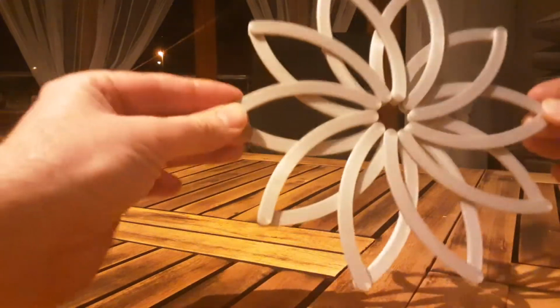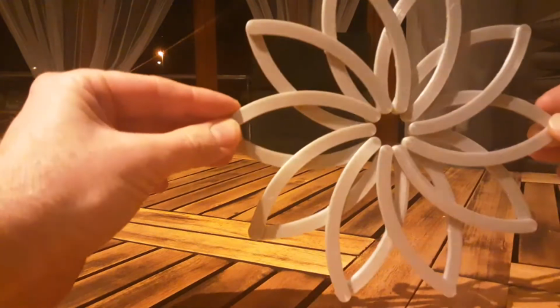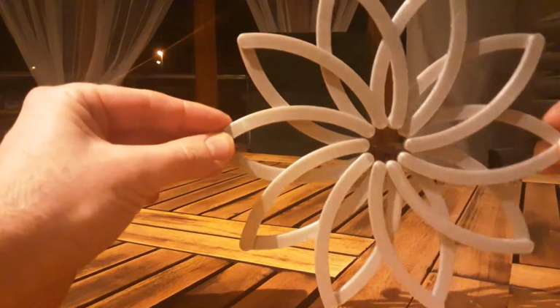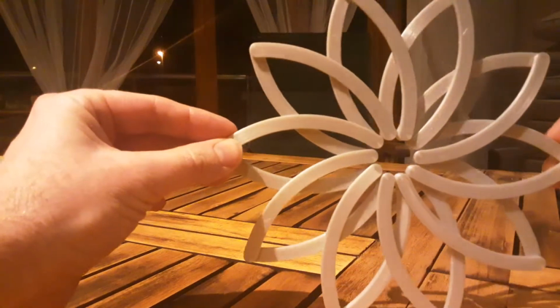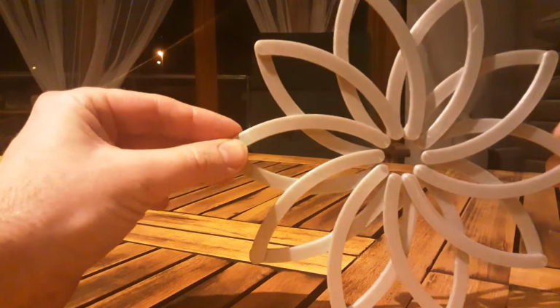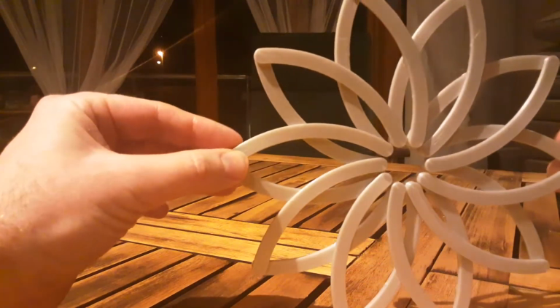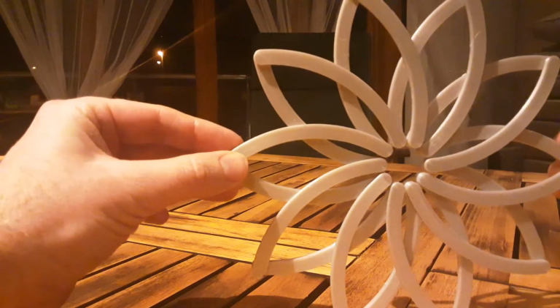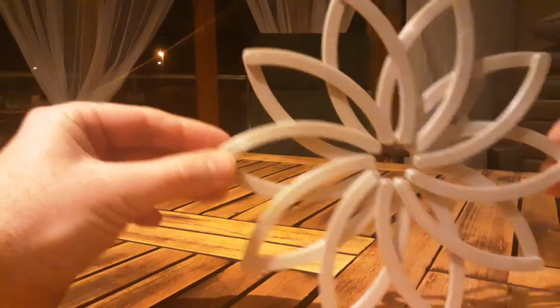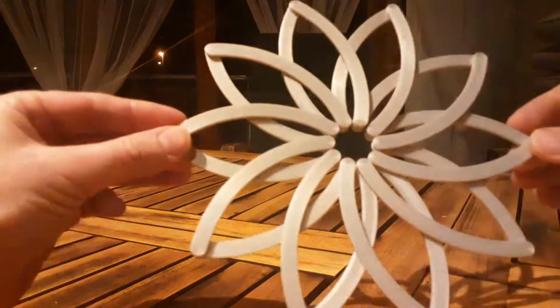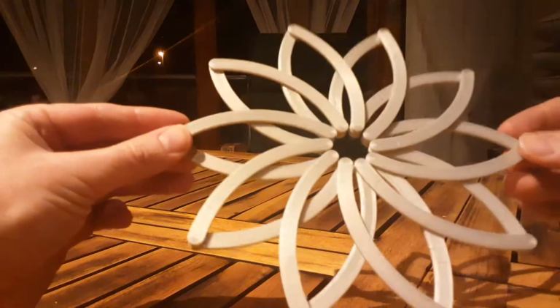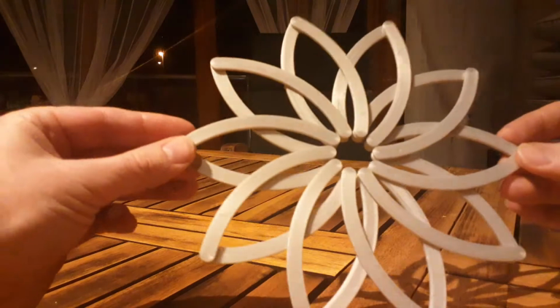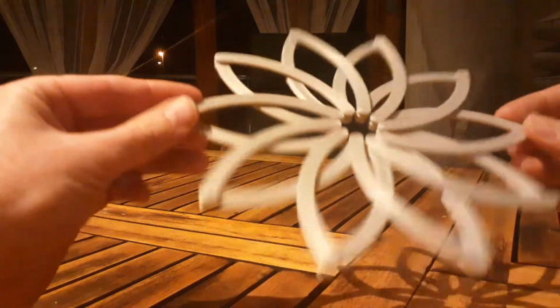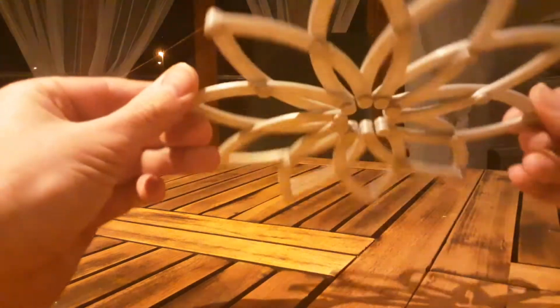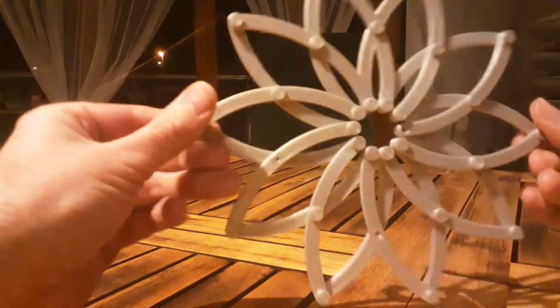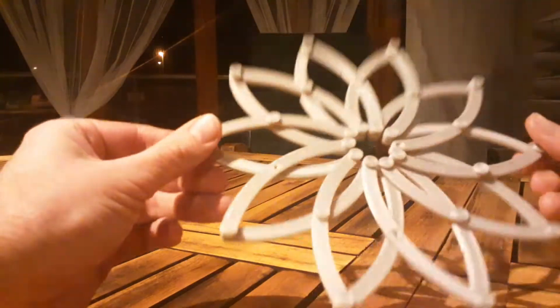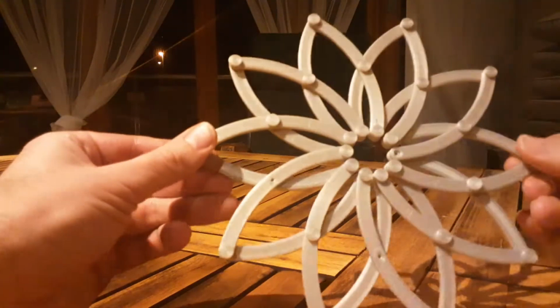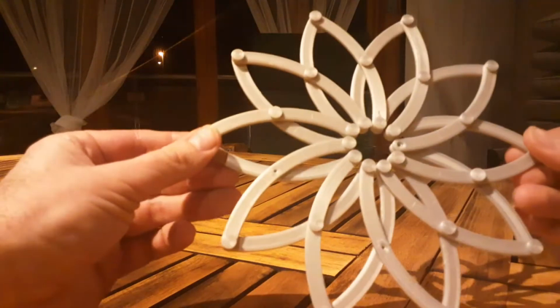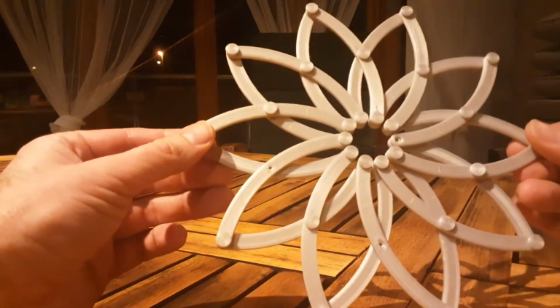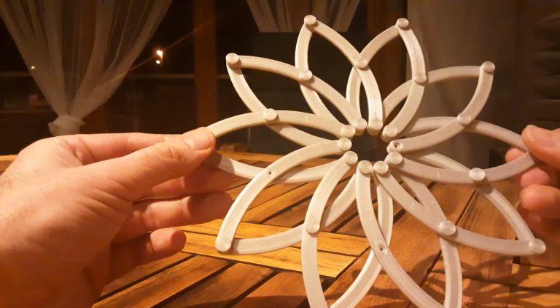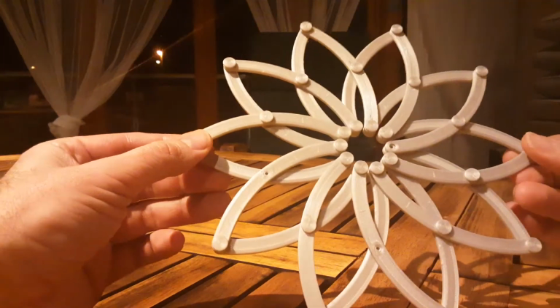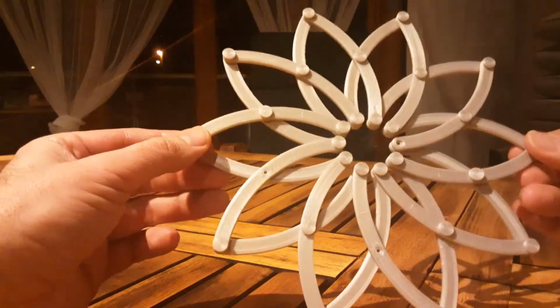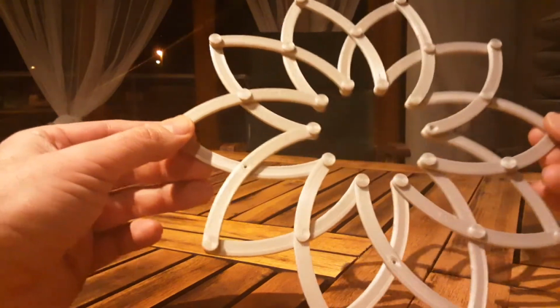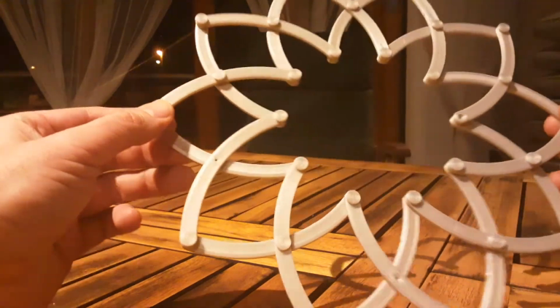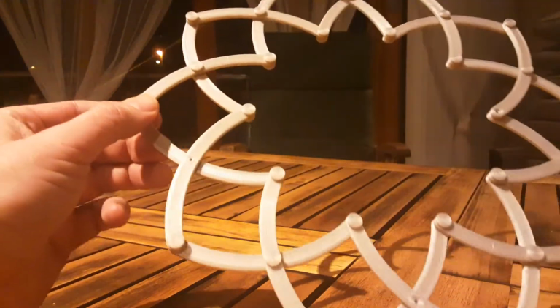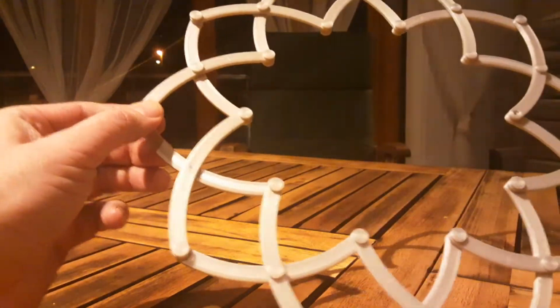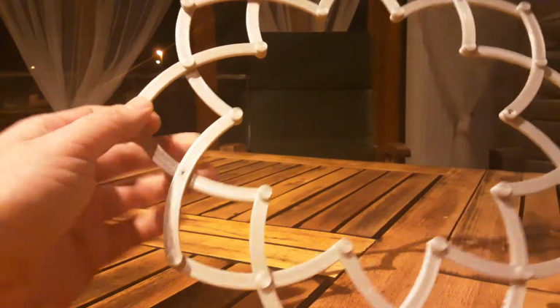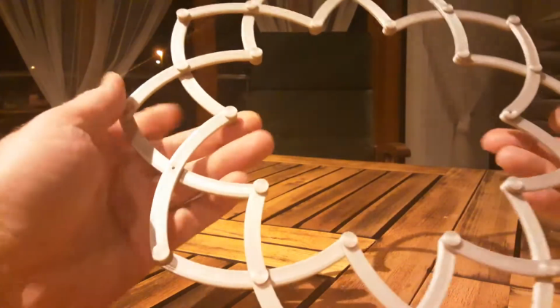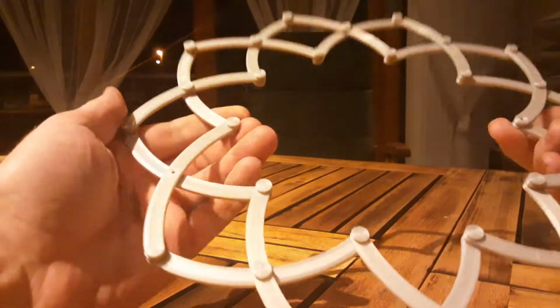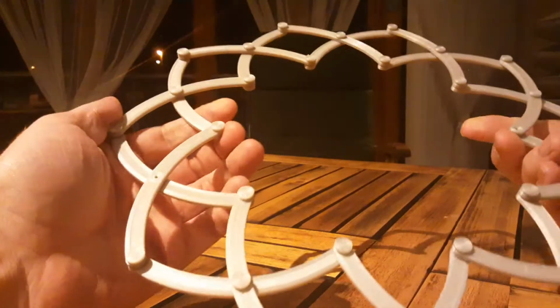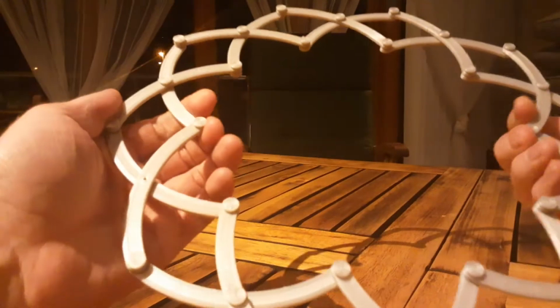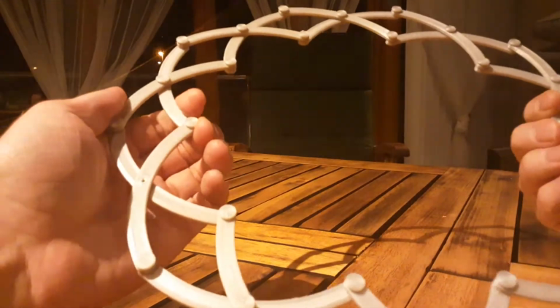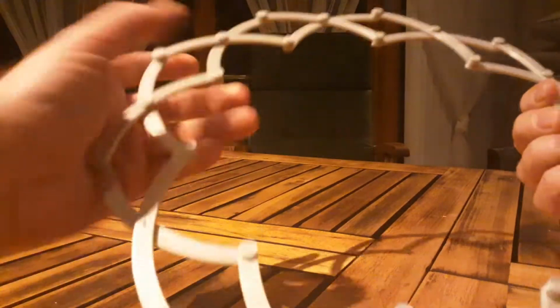This is designed in Fusion 360, and this is a test print to see that I'm thinking correctly. I'm missing some pieces — I just speed printed this and glued it together.